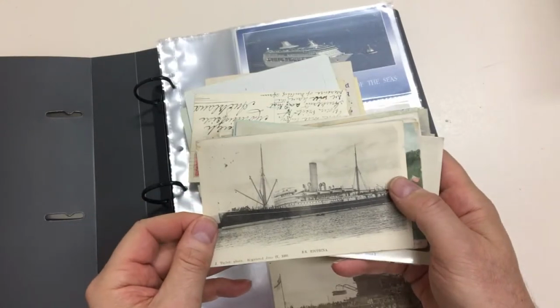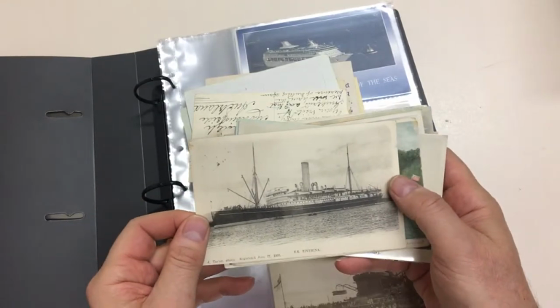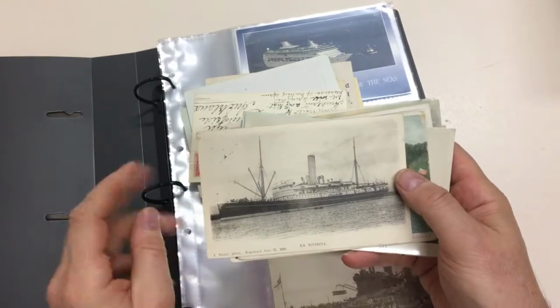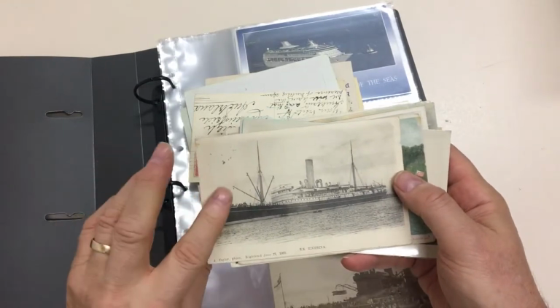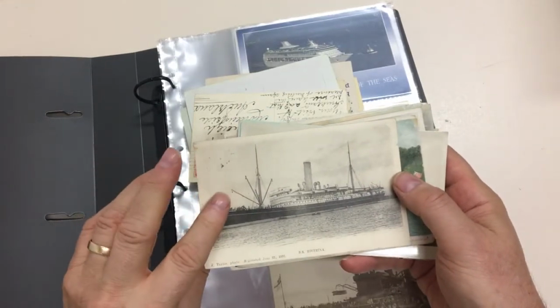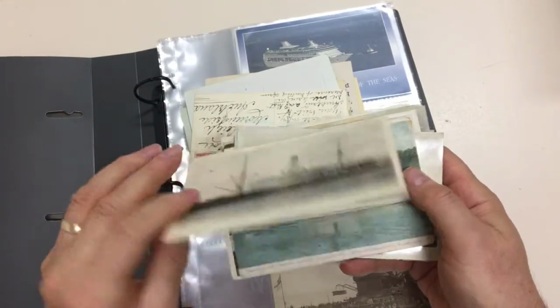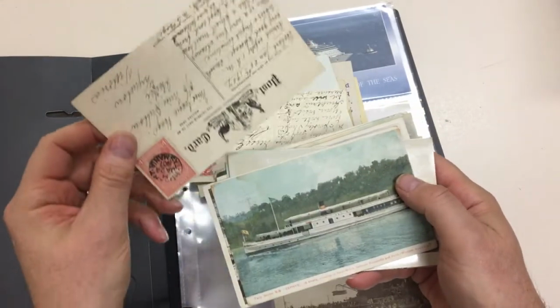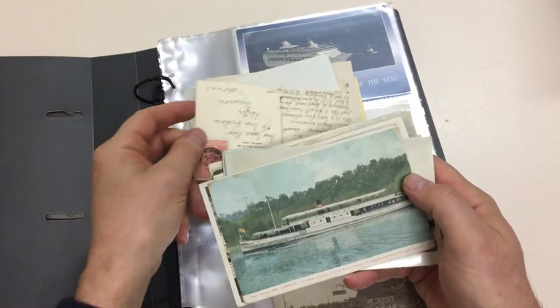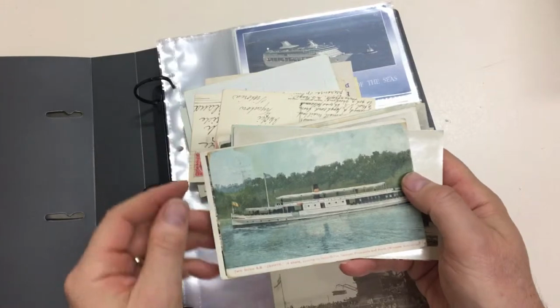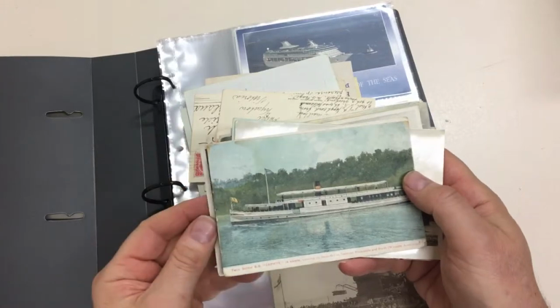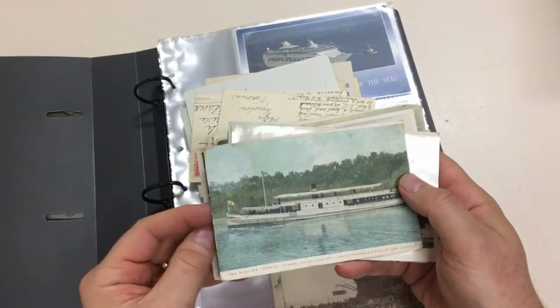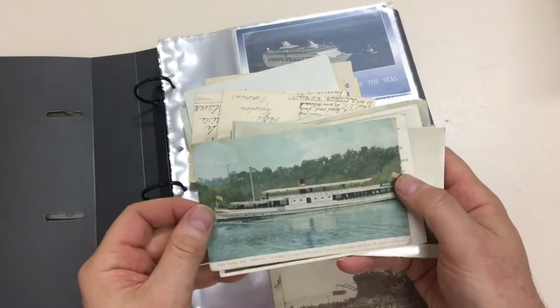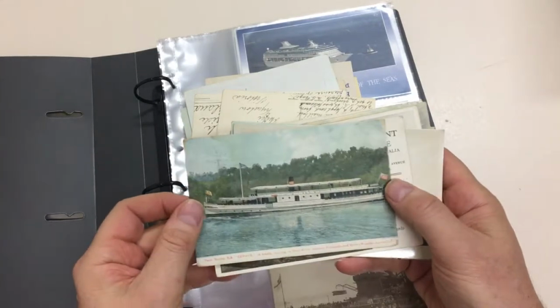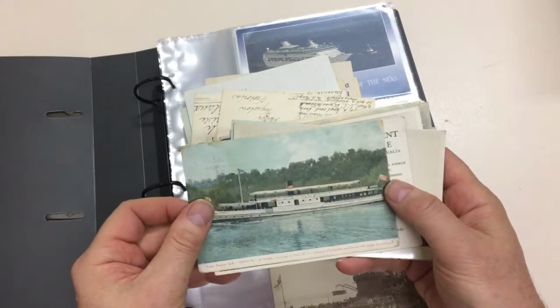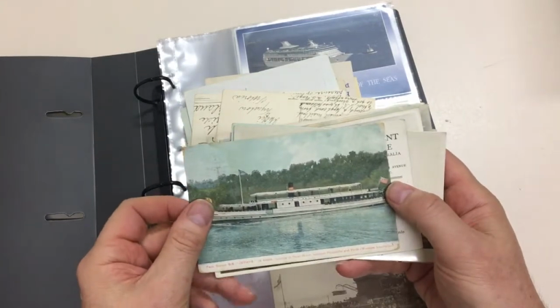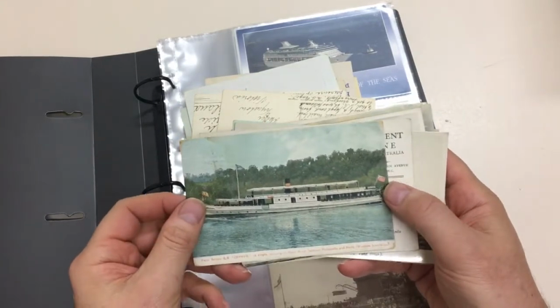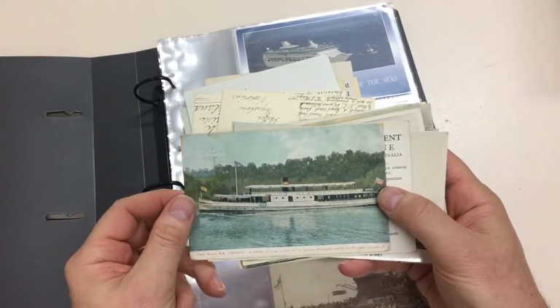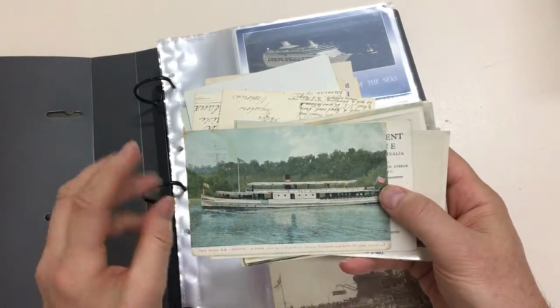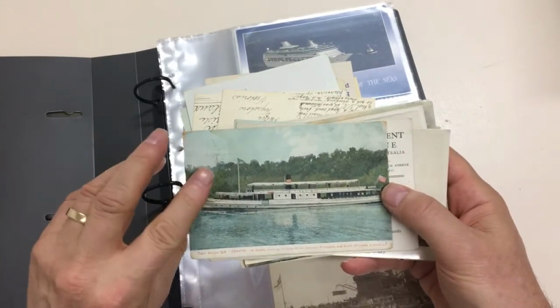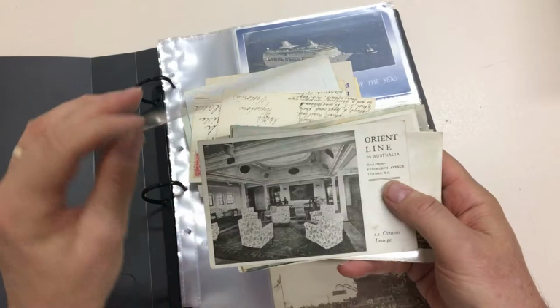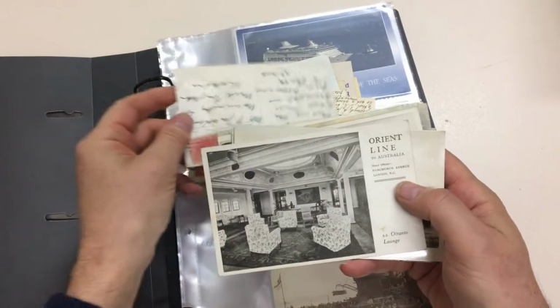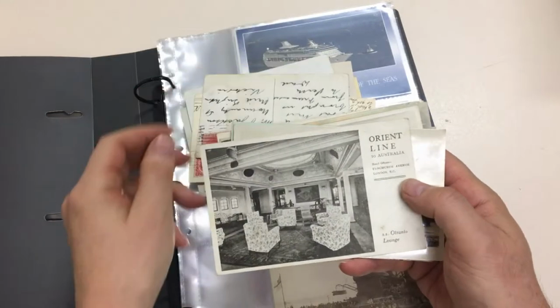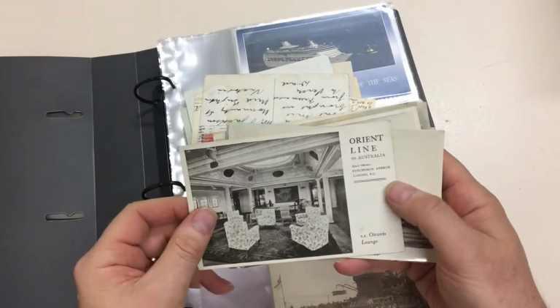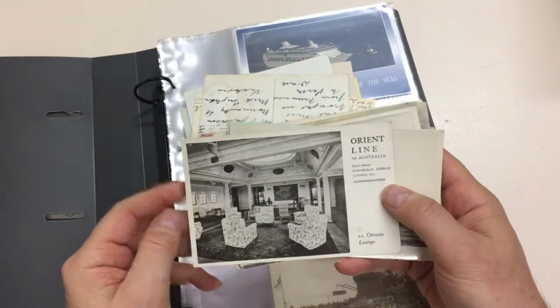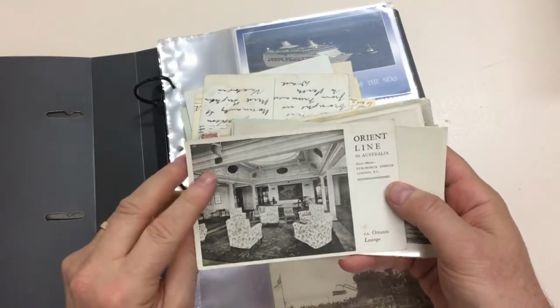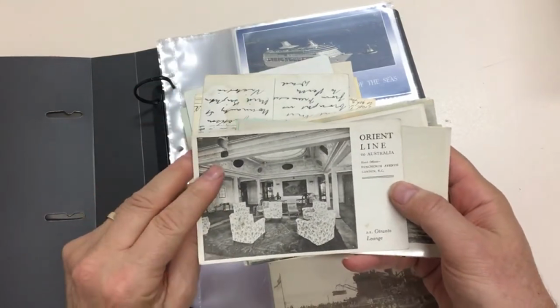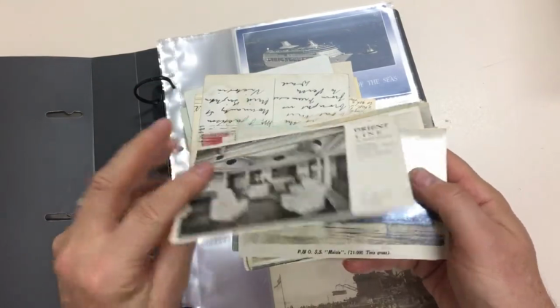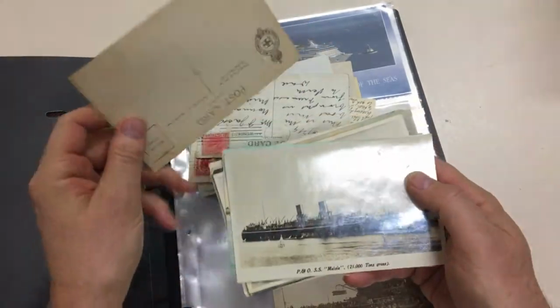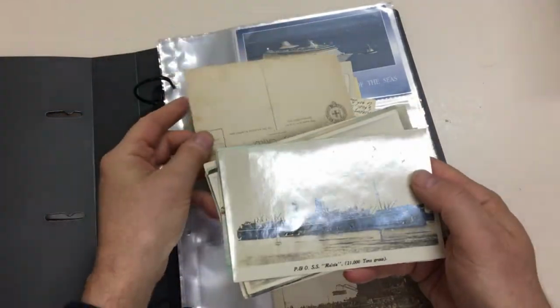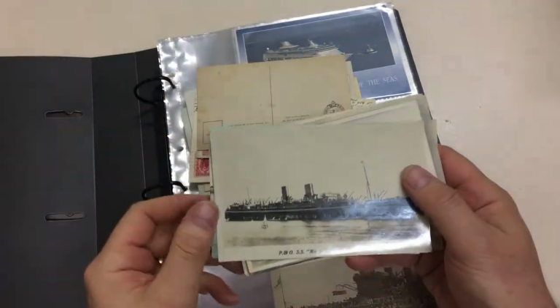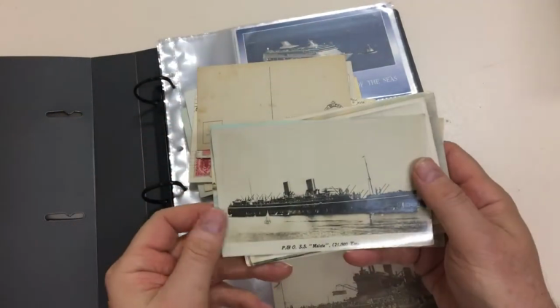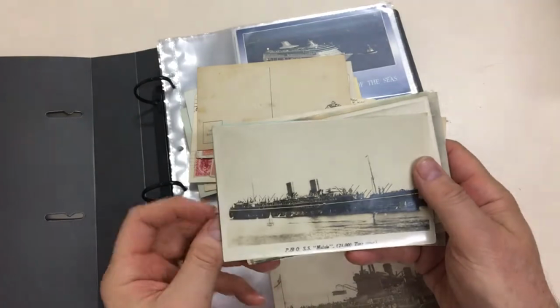SS Riverina, registered June 27, 1903. SS Zephyr on the Swan River between Fremantle and Perth. Orient Line to Australia.